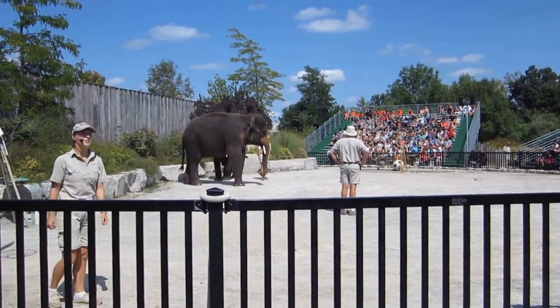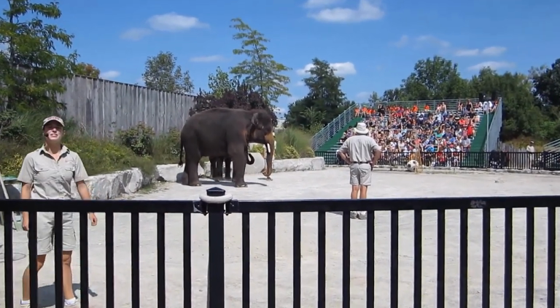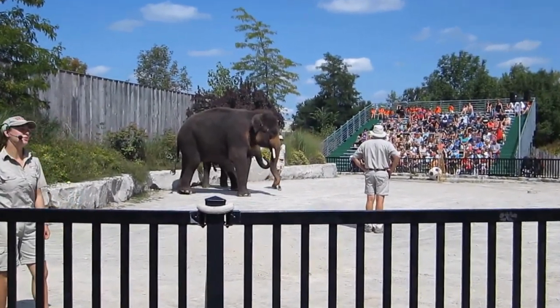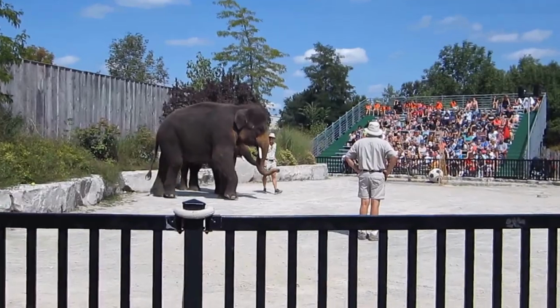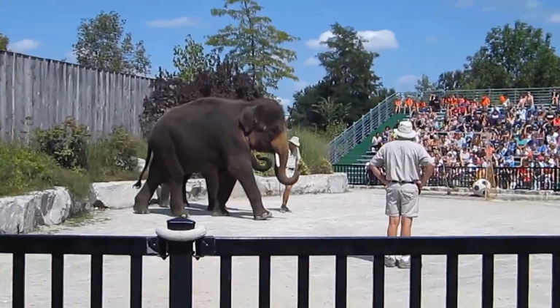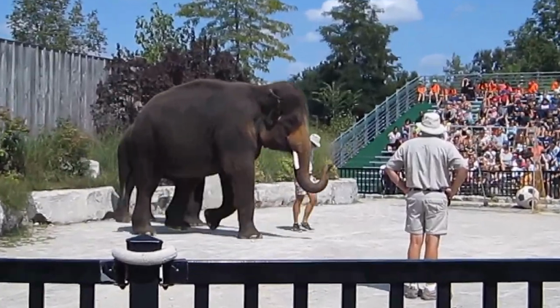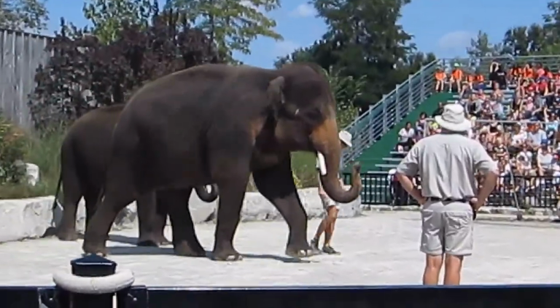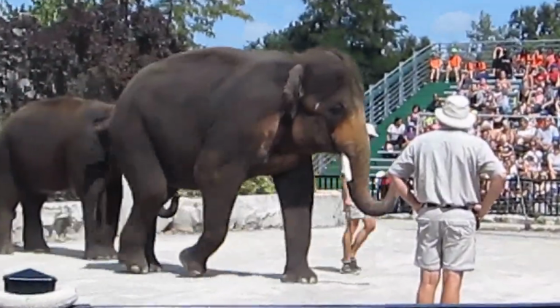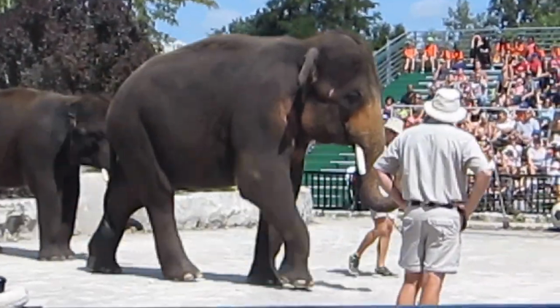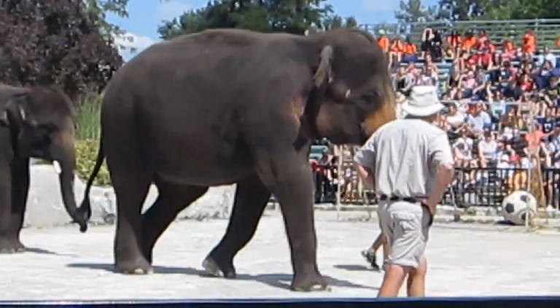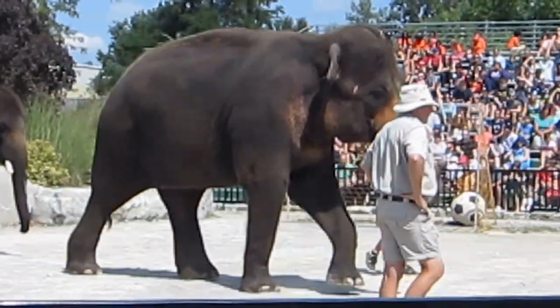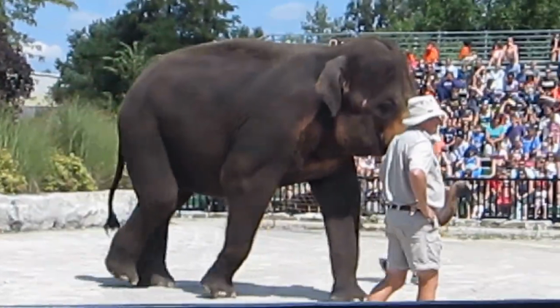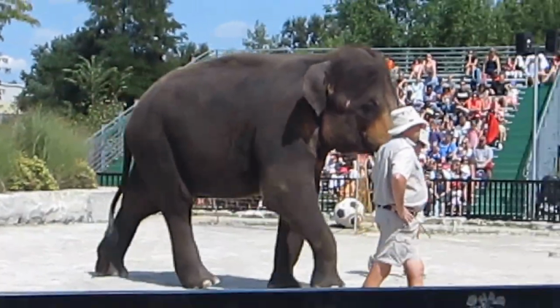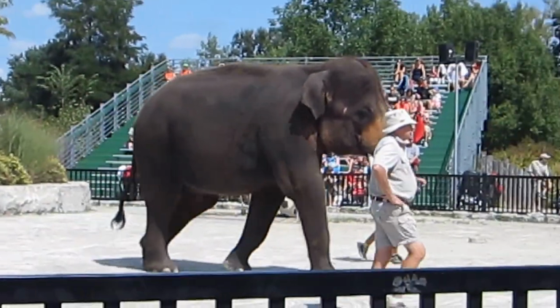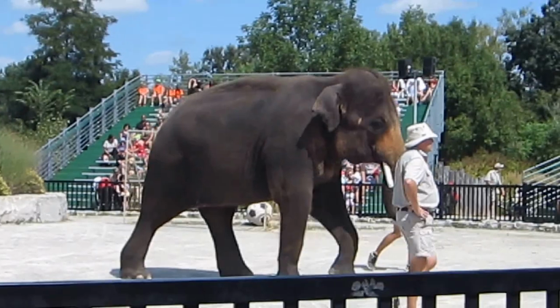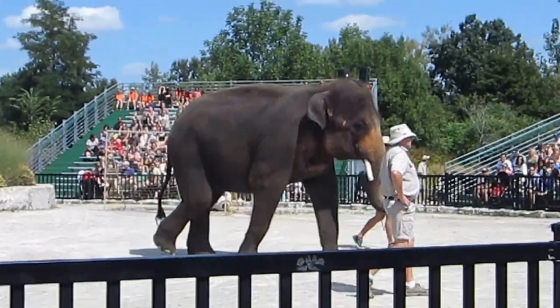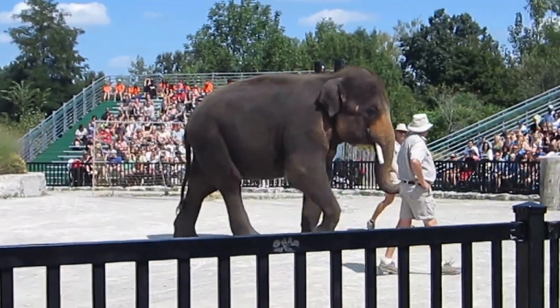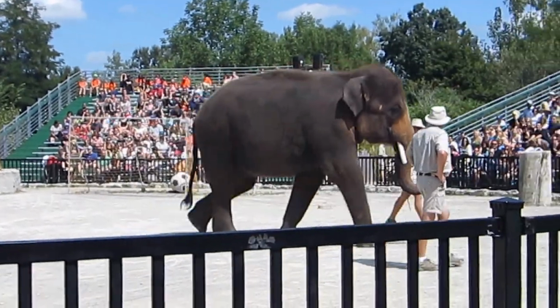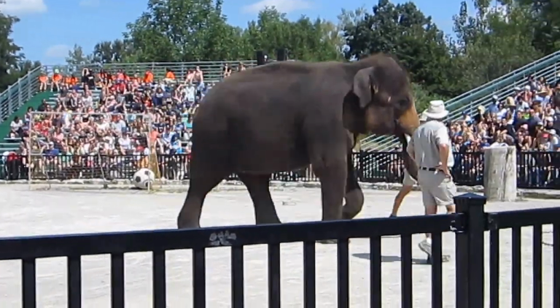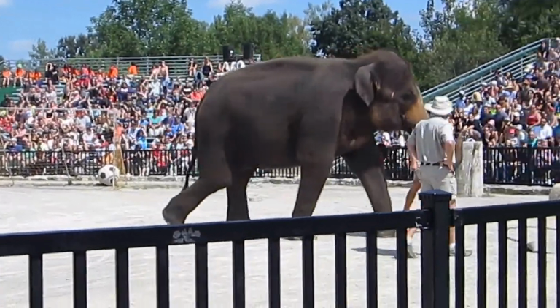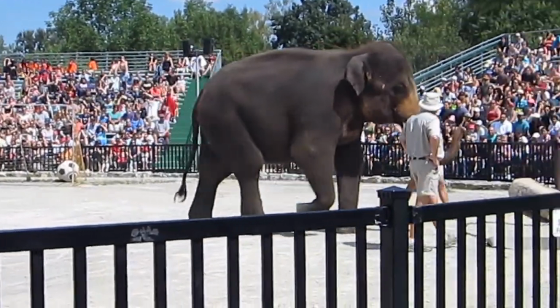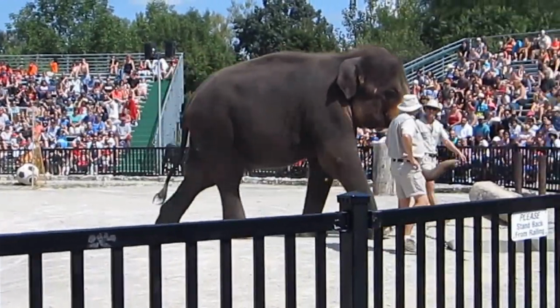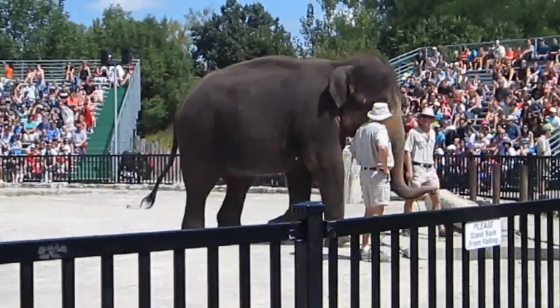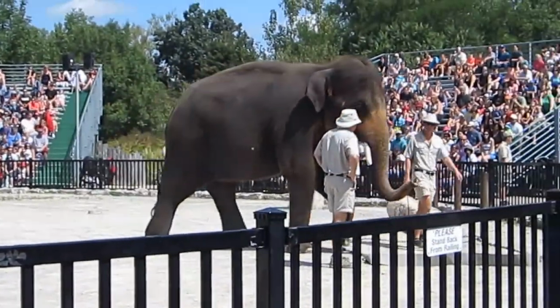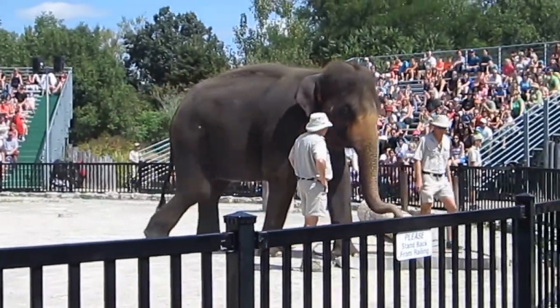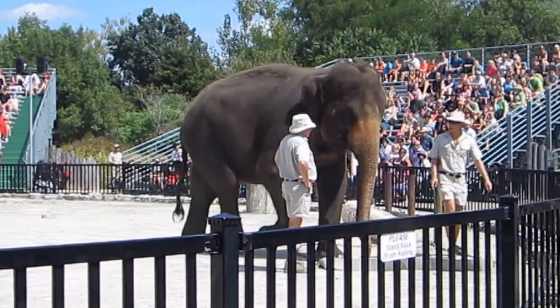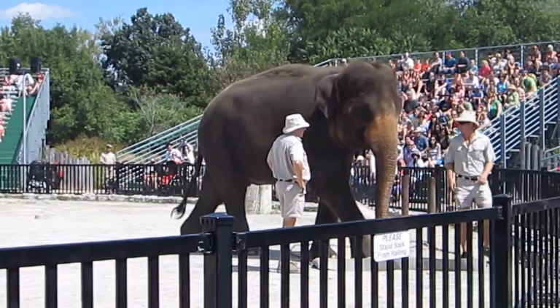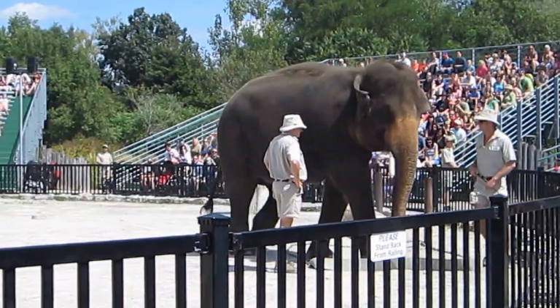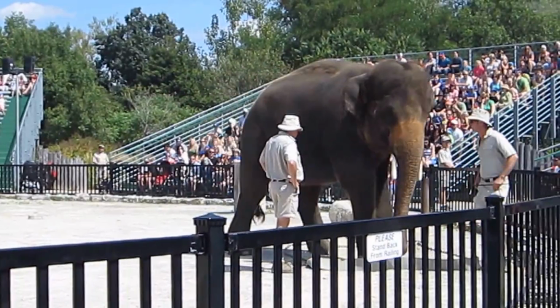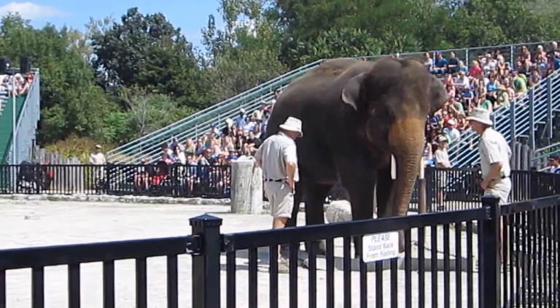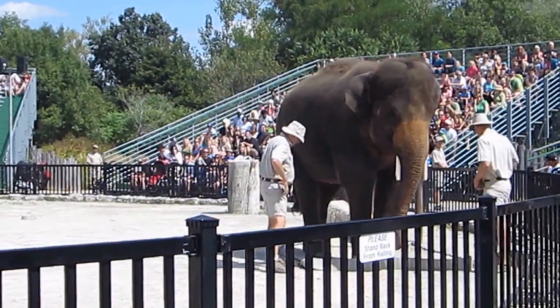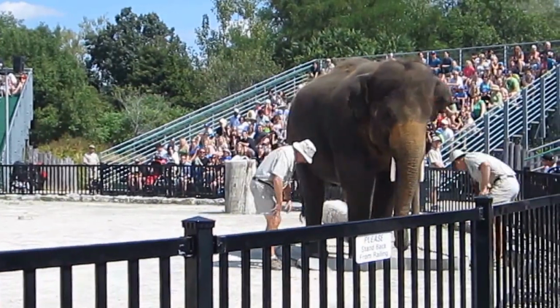Elephants are still used today in the teak forests of Myanmar. They harvest wood from the forest and drag it down to the river, where it floats to the nearest mill to be processed. Today we're going to give you a working demonstration to show you just how these elephants are used.